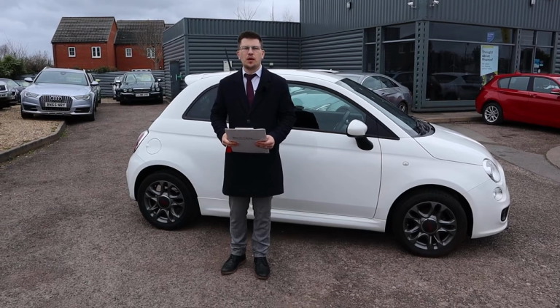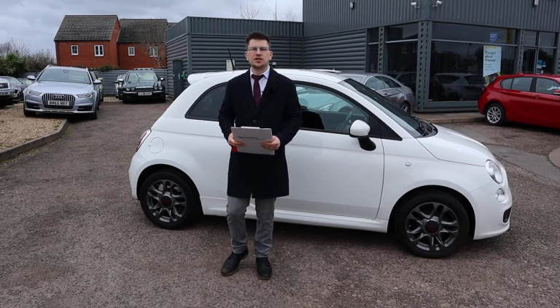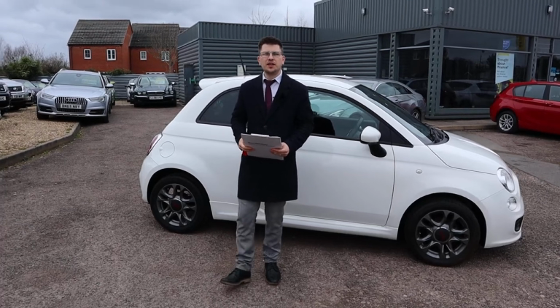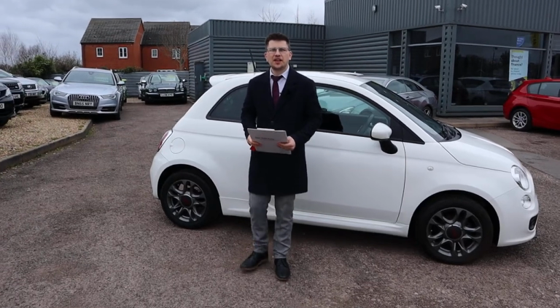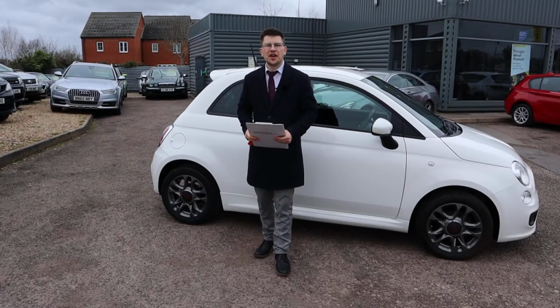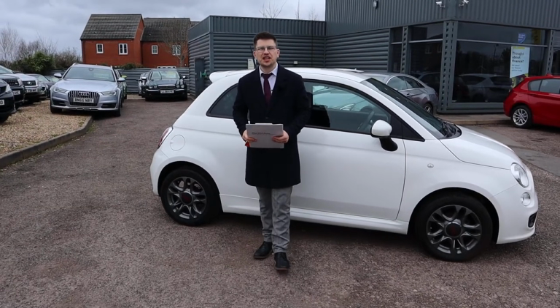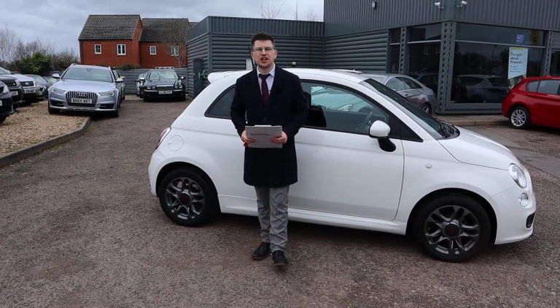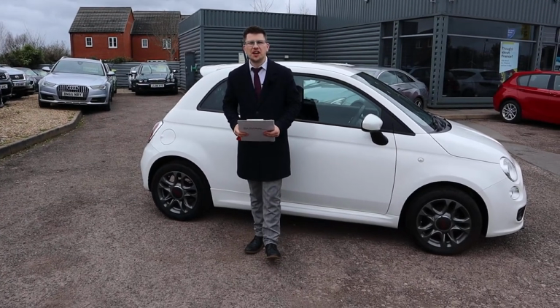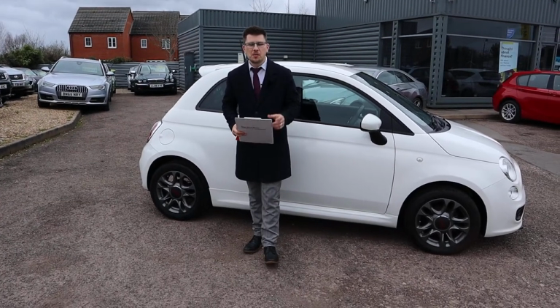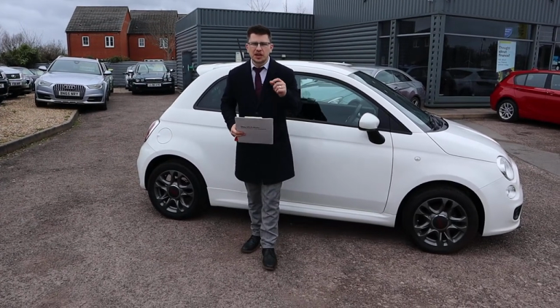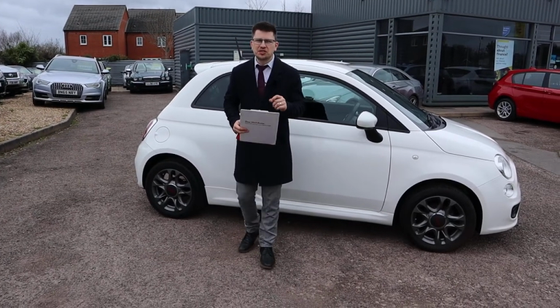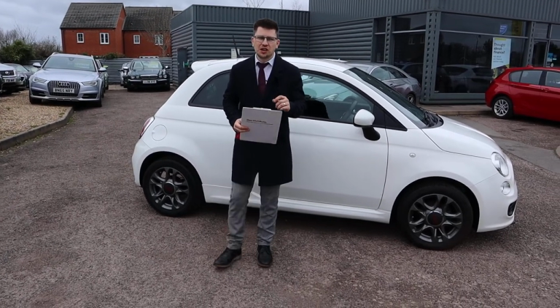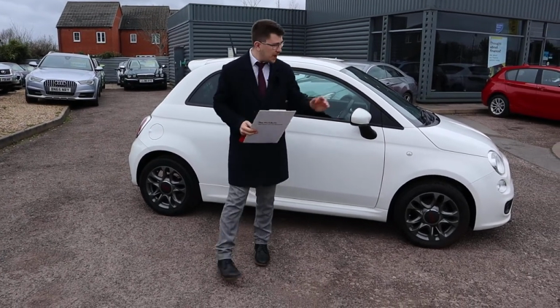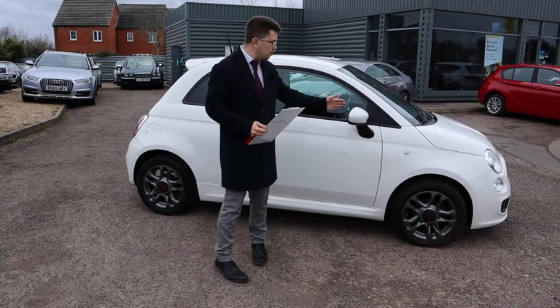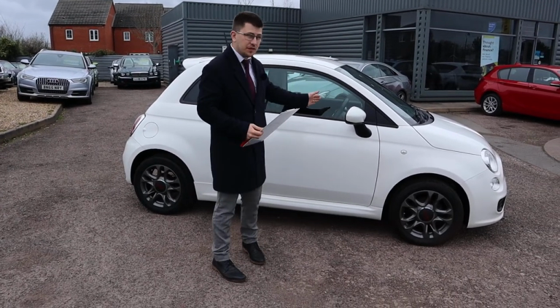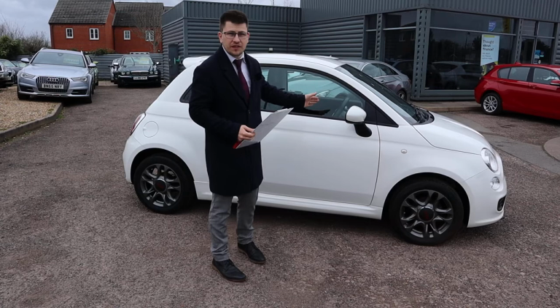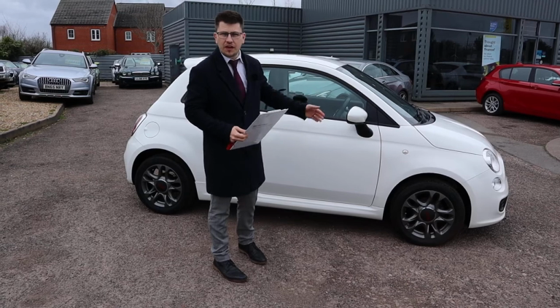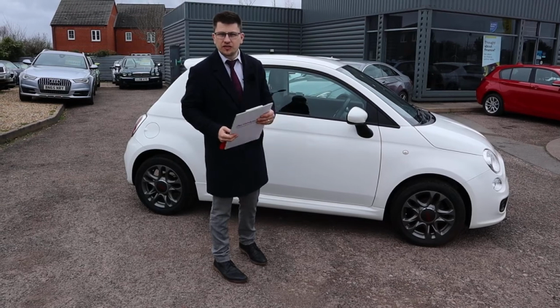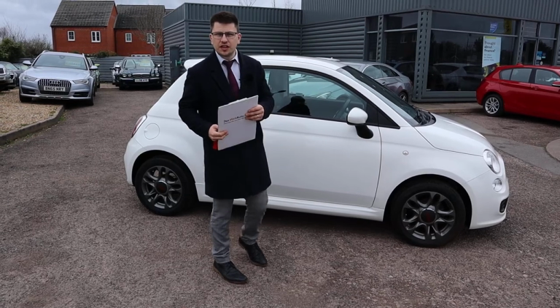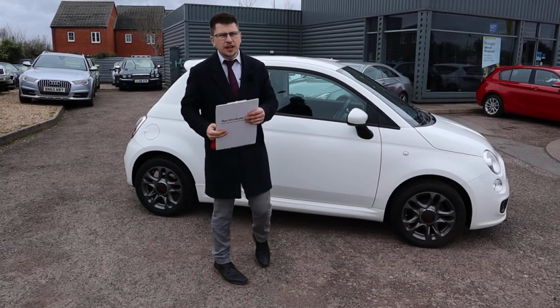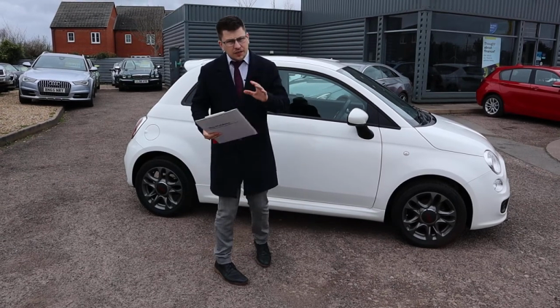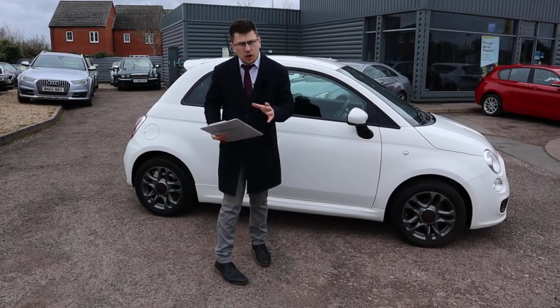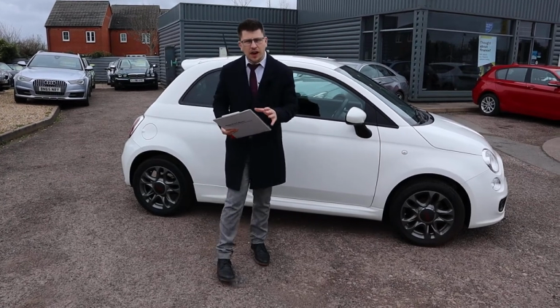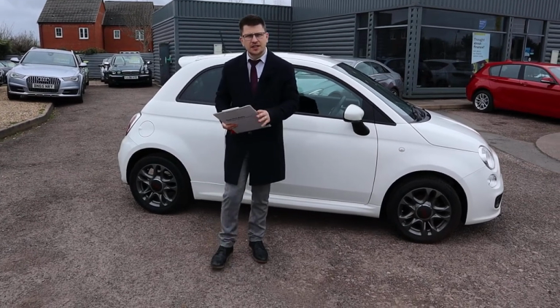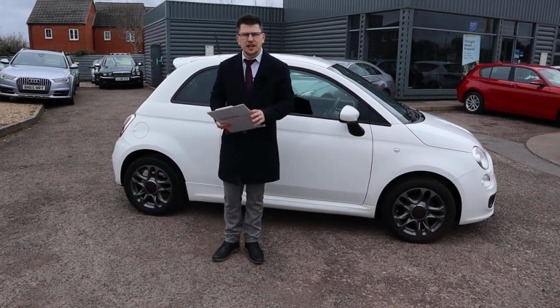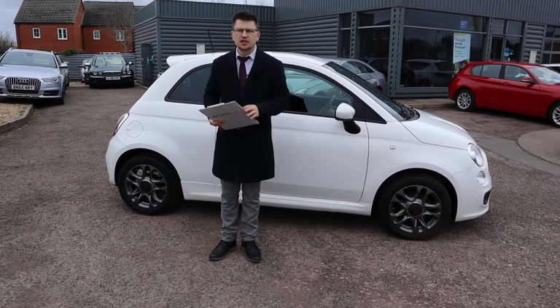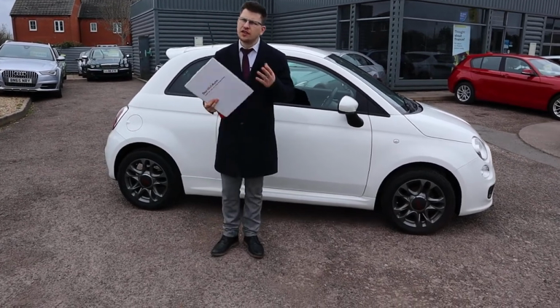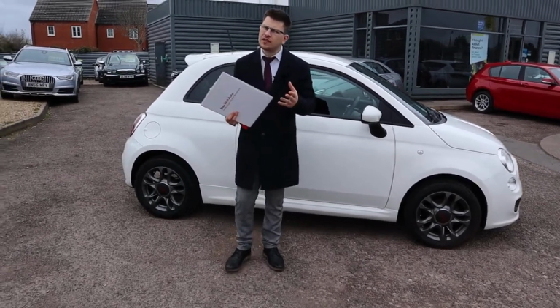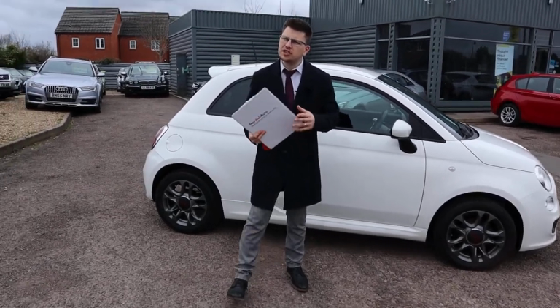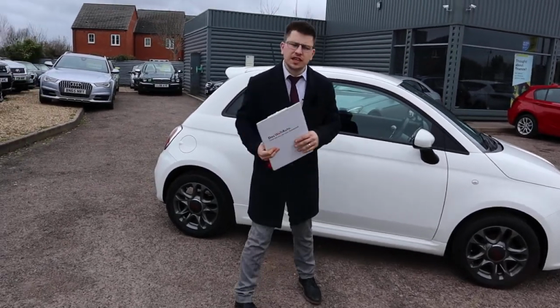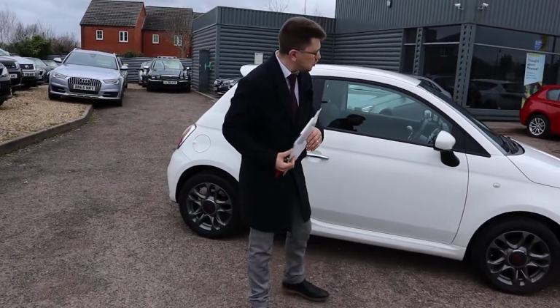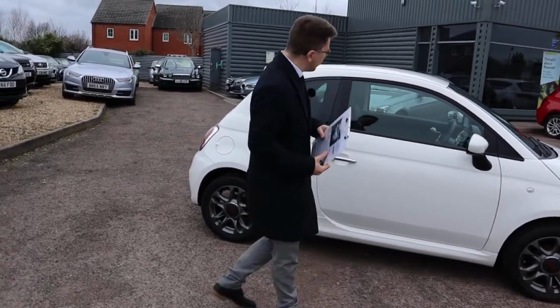Welcome to another video here at Country Car. Brand new to stock we have a beautiful Fiat 500. Going to give you a walk around it today, show you a few of the features and the condition of it.